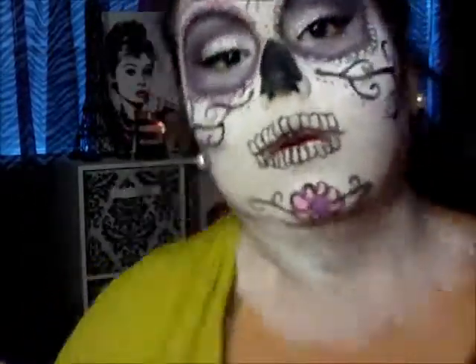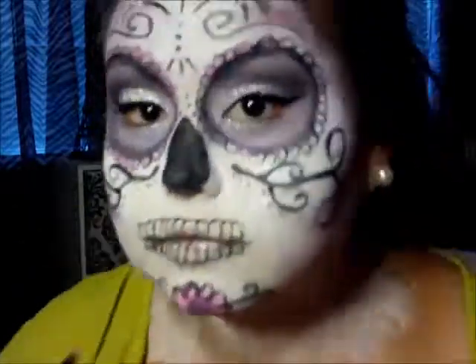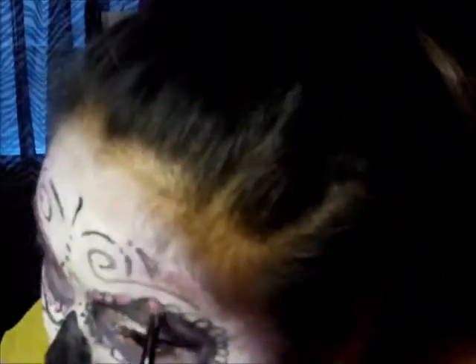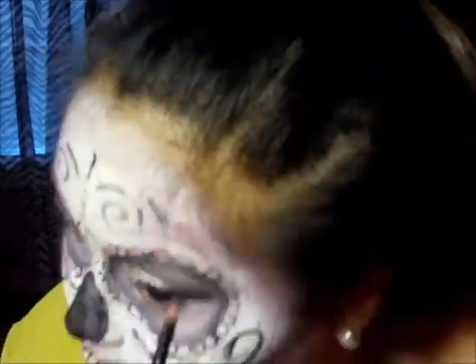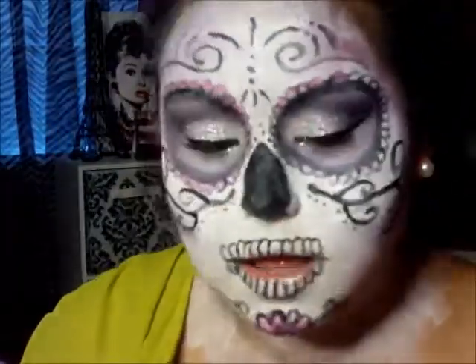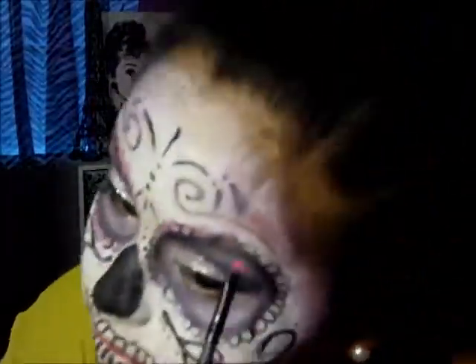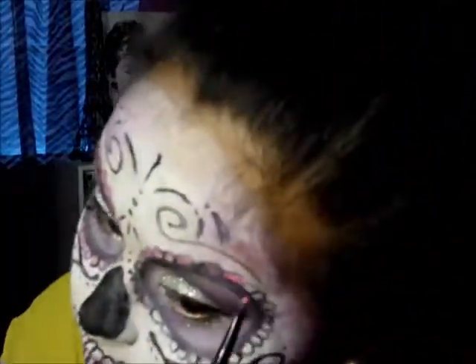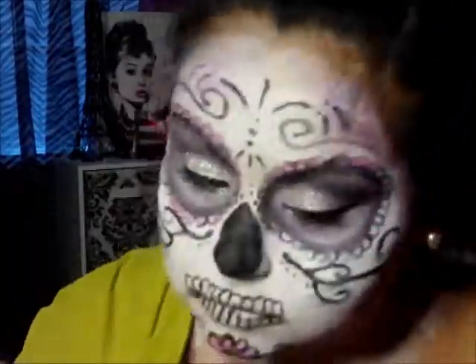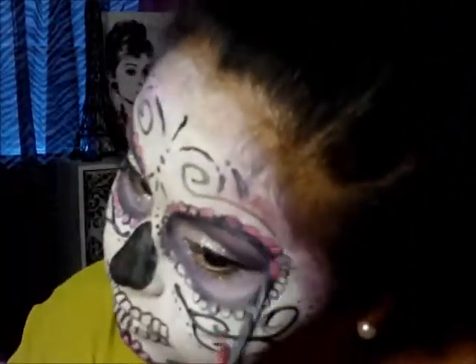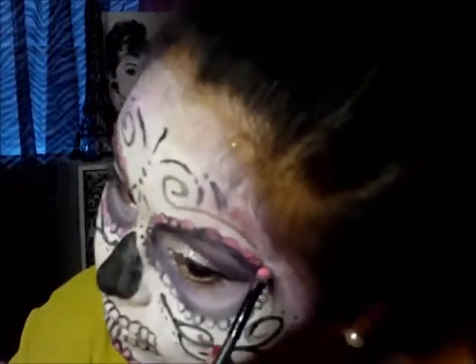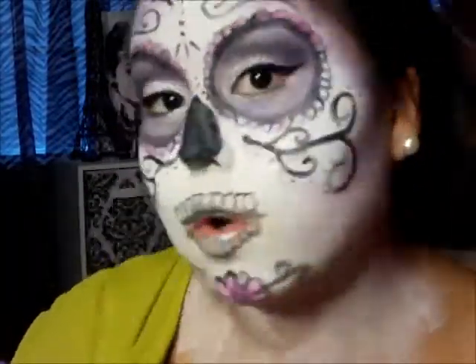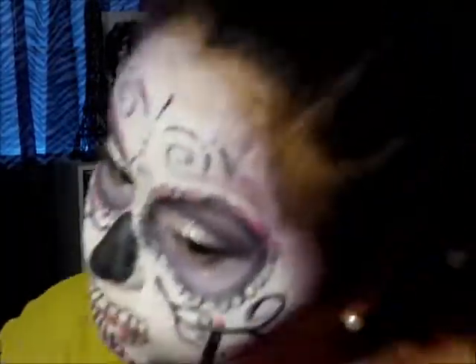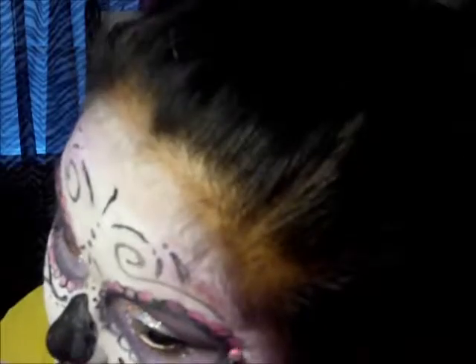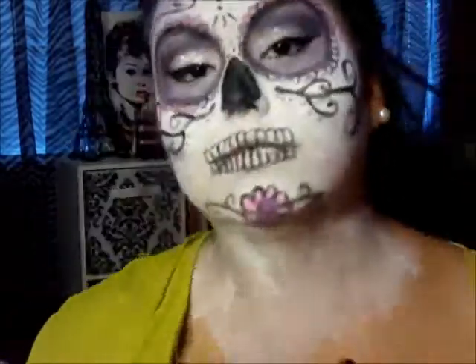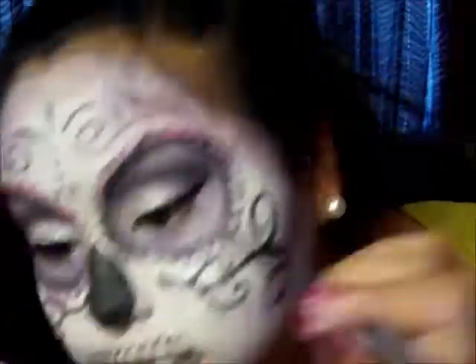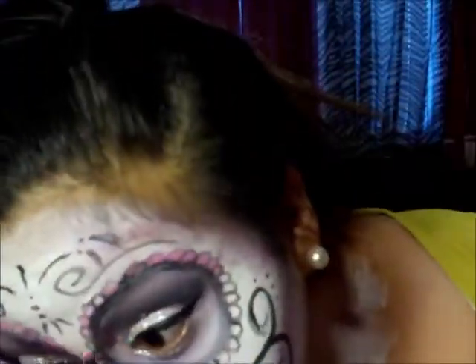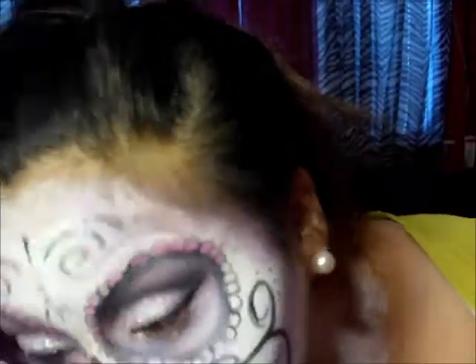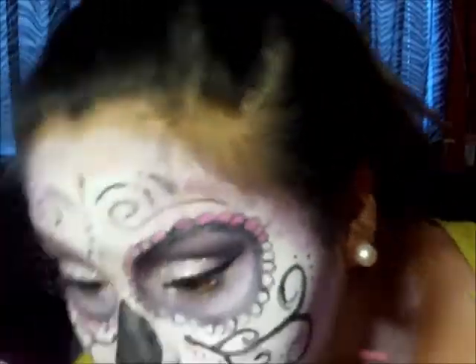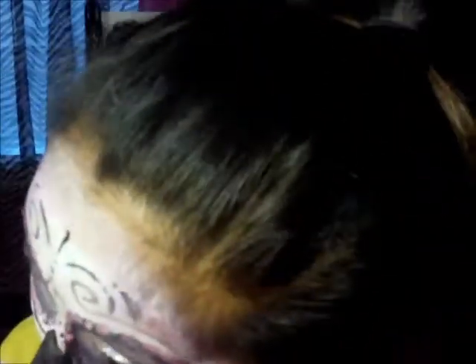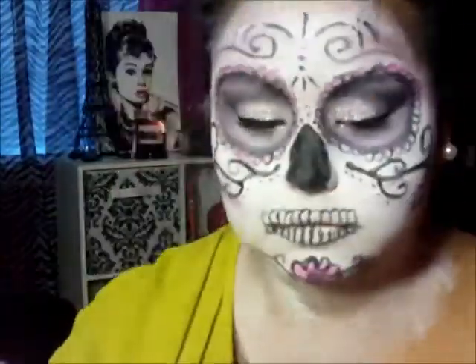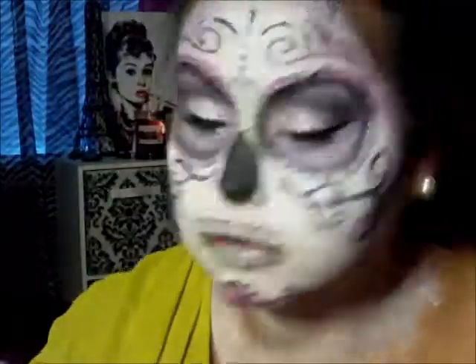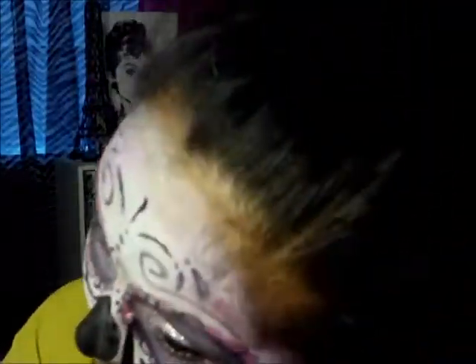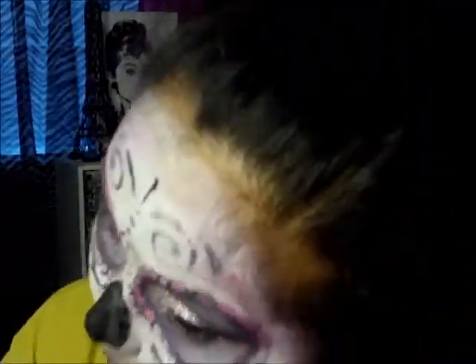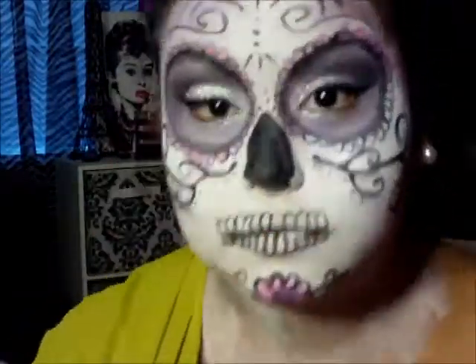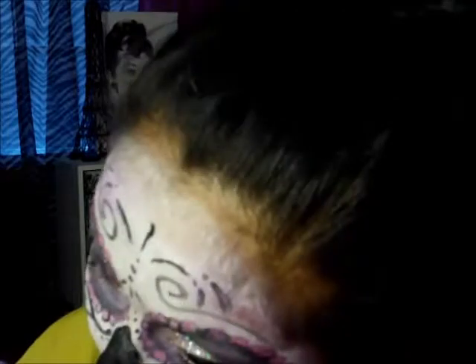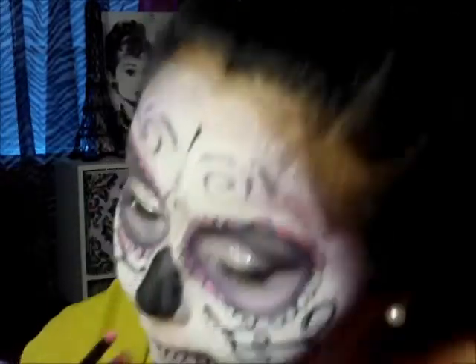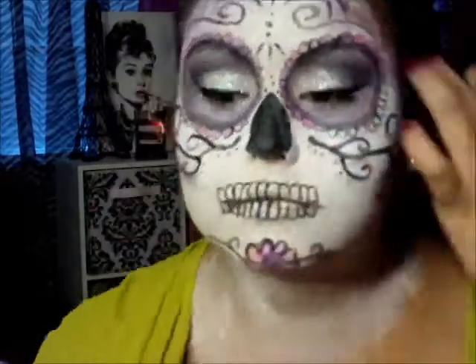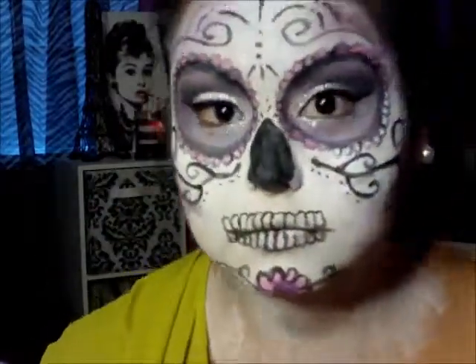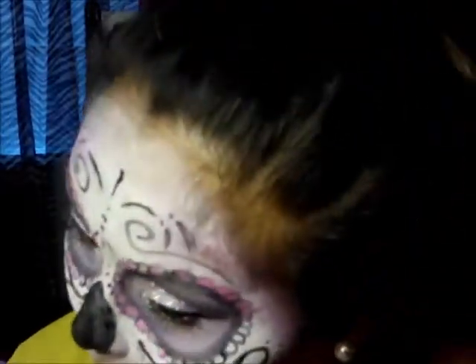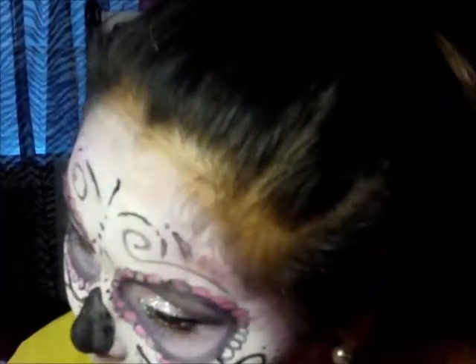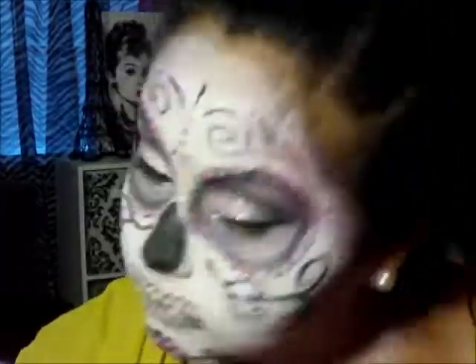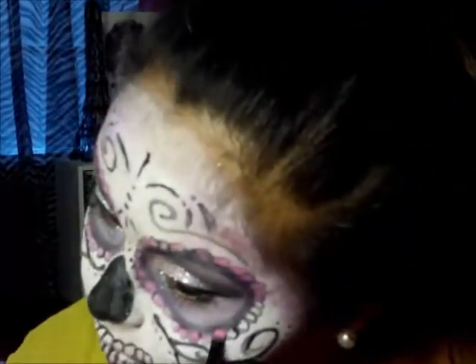You can use a whole different color — you don't have to use this combination of colors that I use. I feel like greens would go perfect with this, but I just decided to do purple and pink. Typical girly colors.